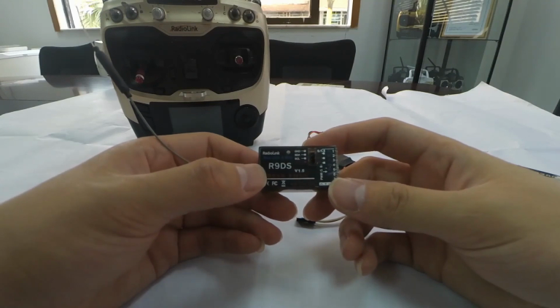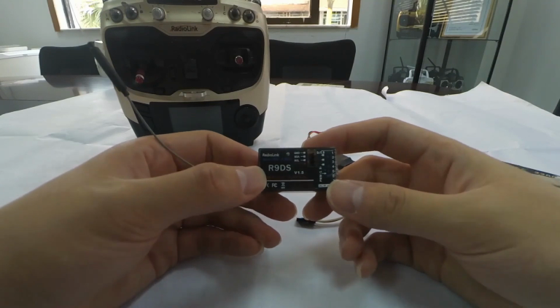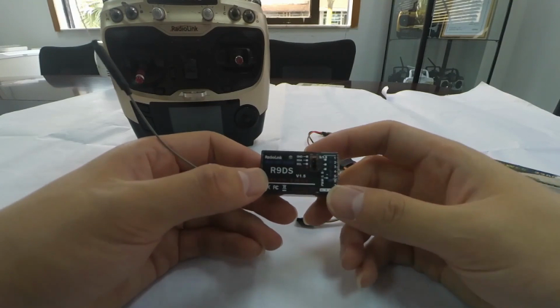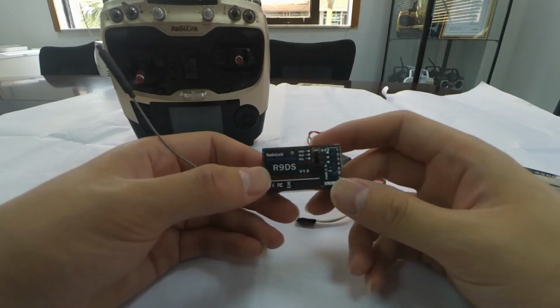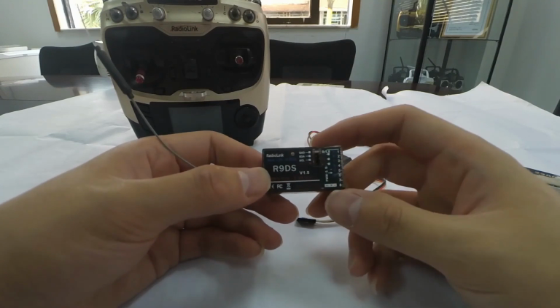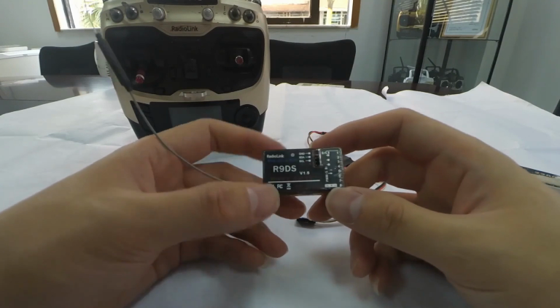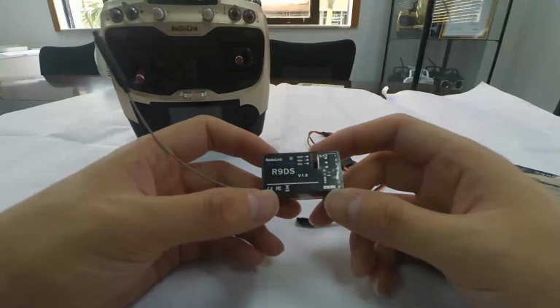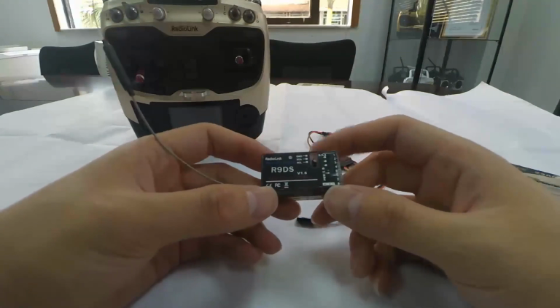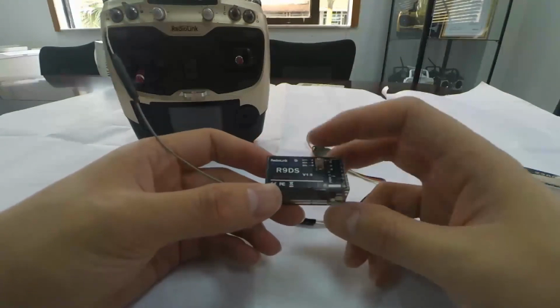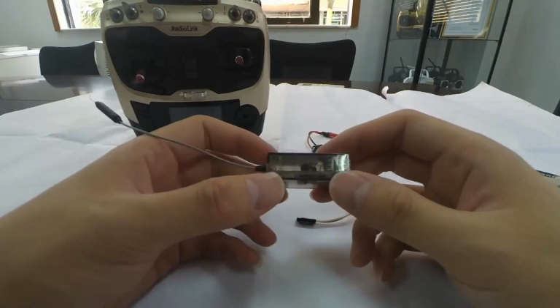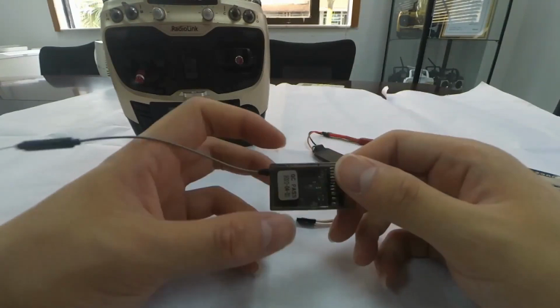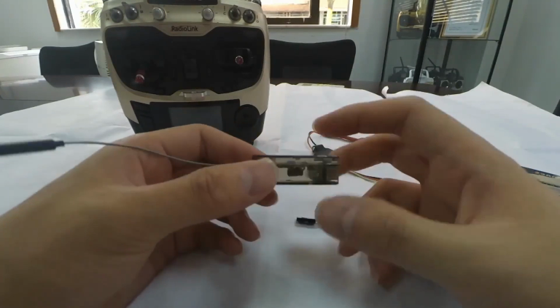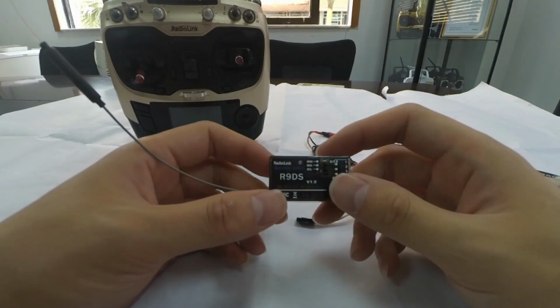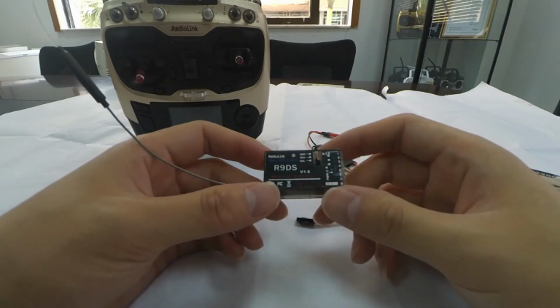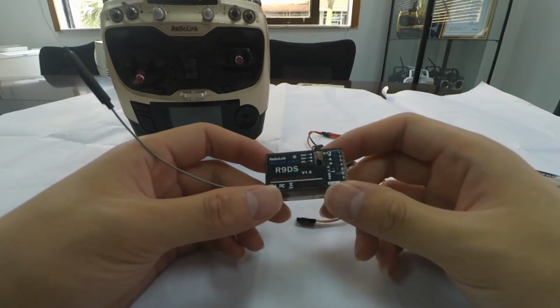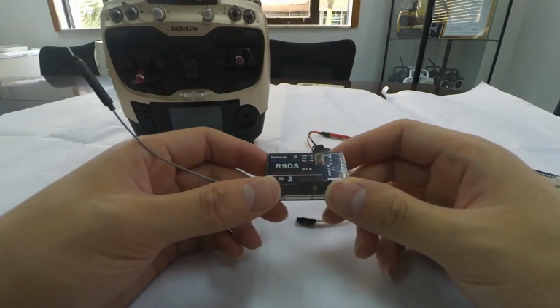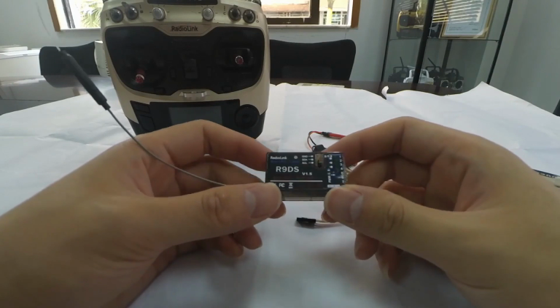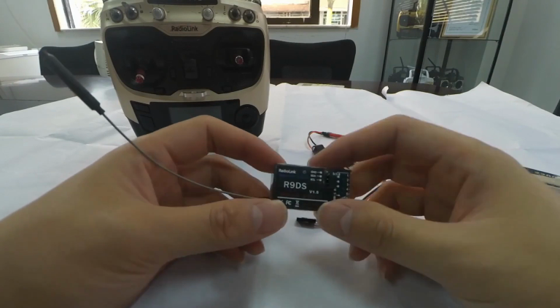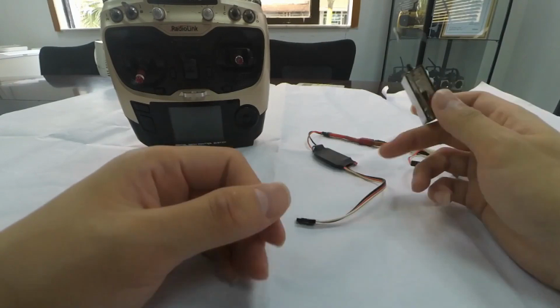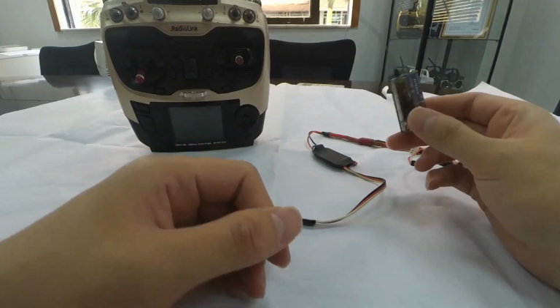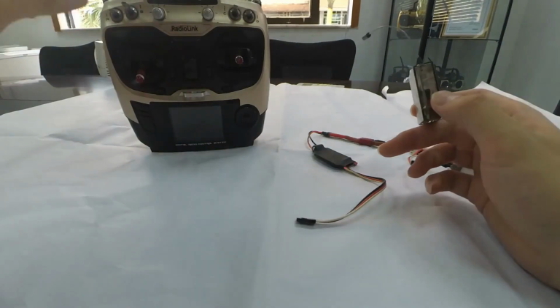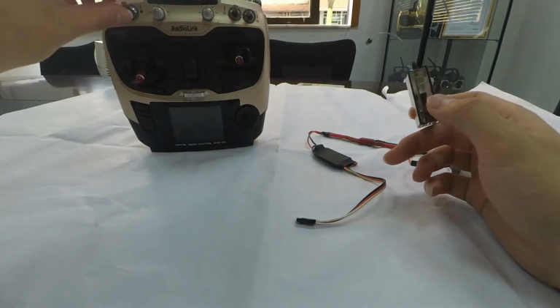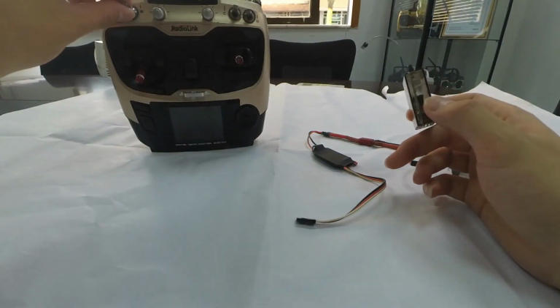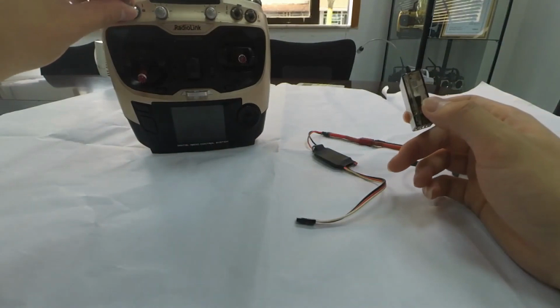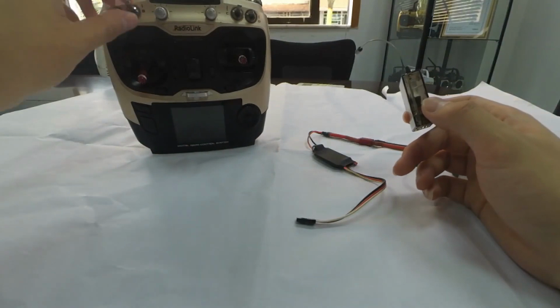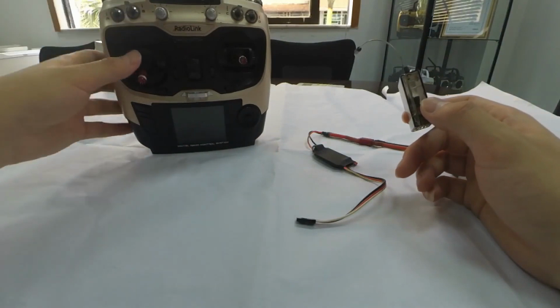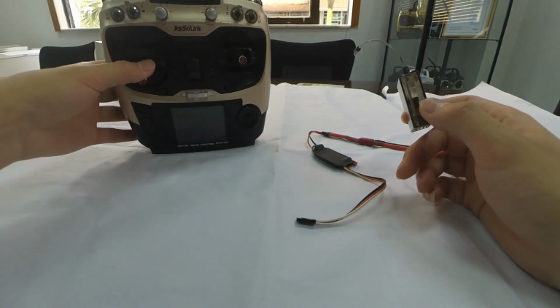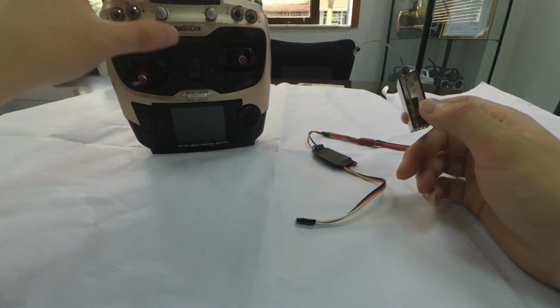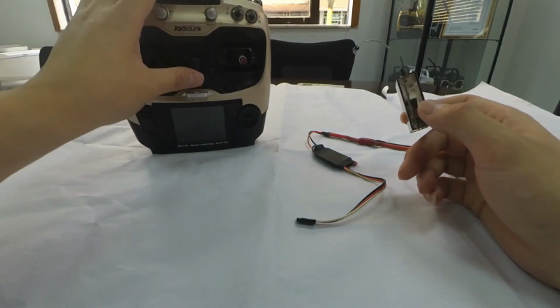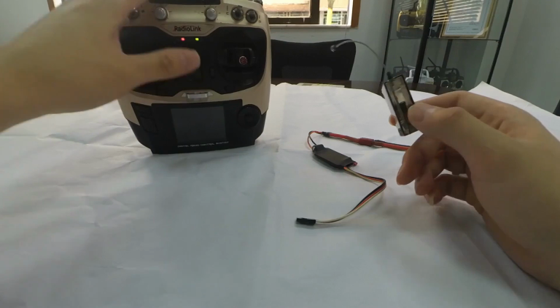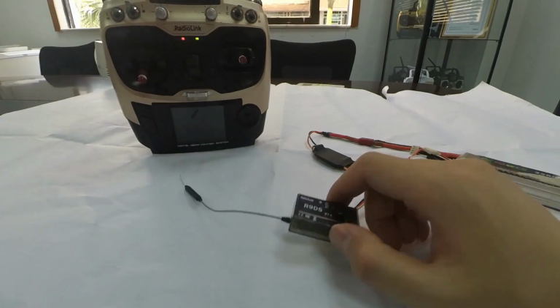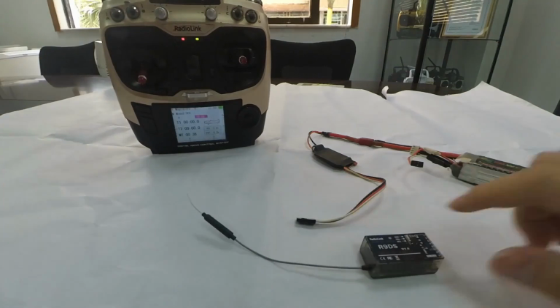R9DS is a receiver with 10 channels. I'm going to show you how to do the binding and how to change signal output, using R89S as an example.